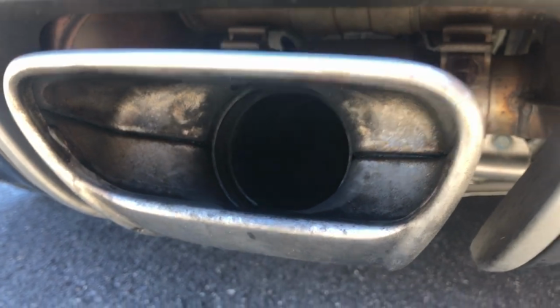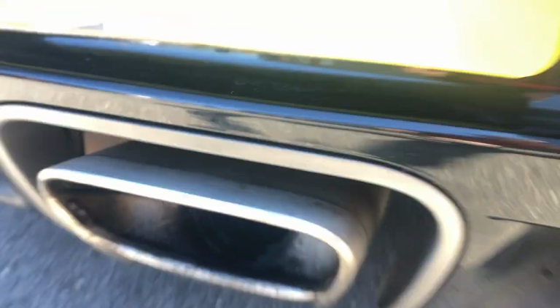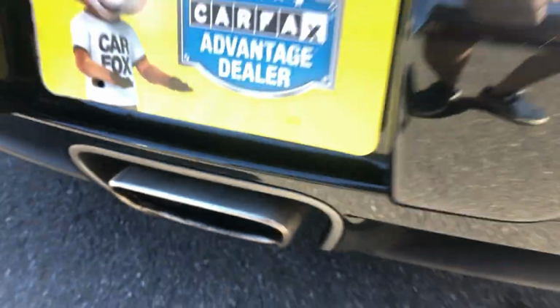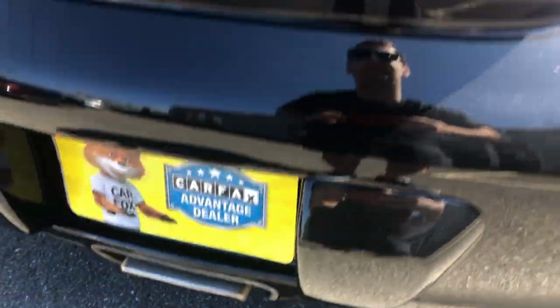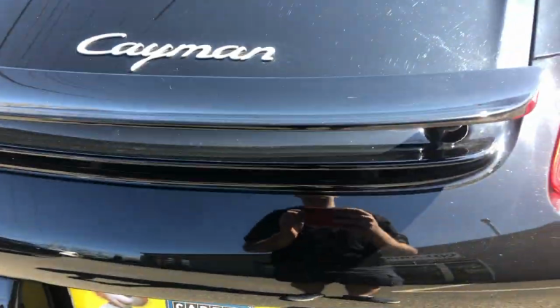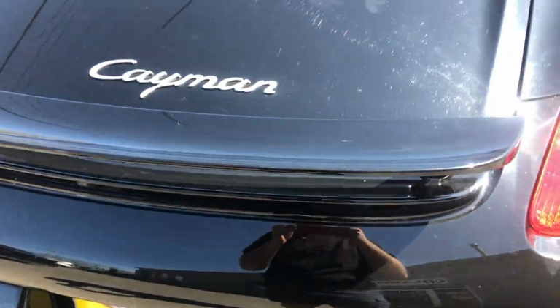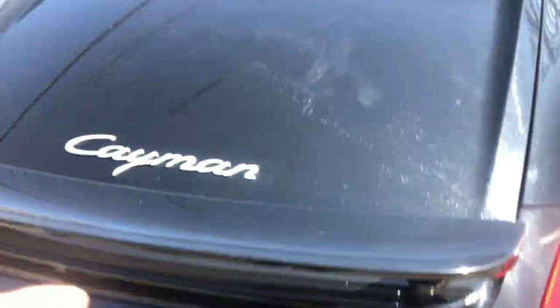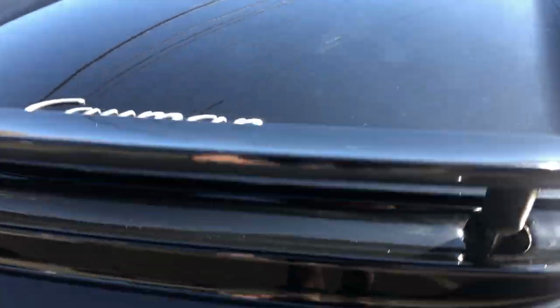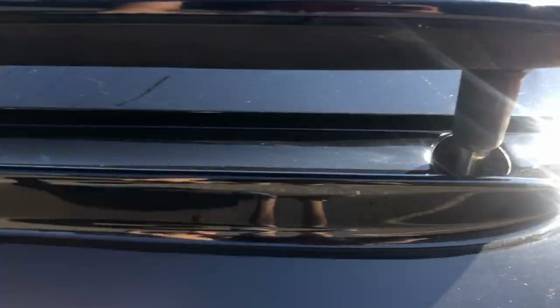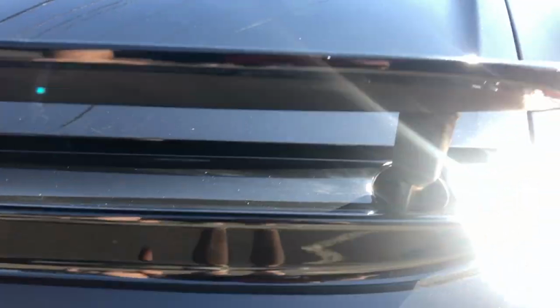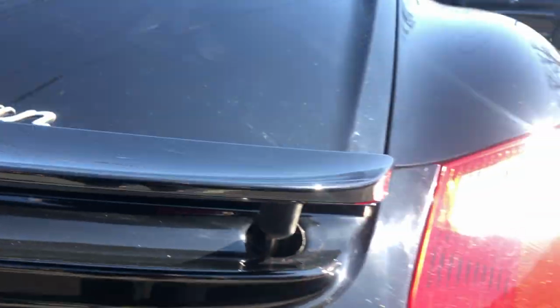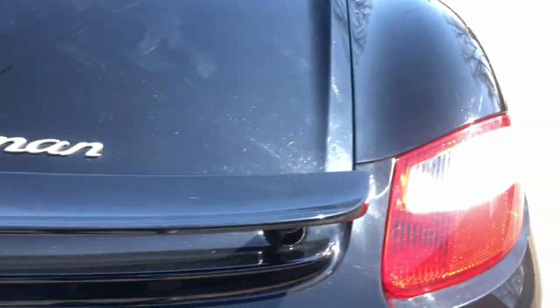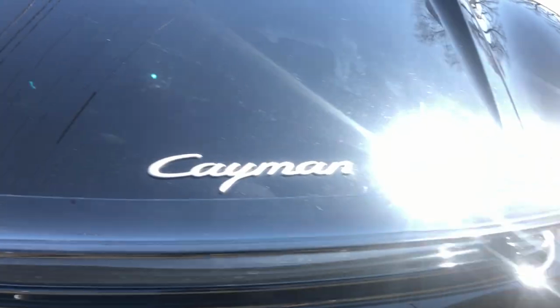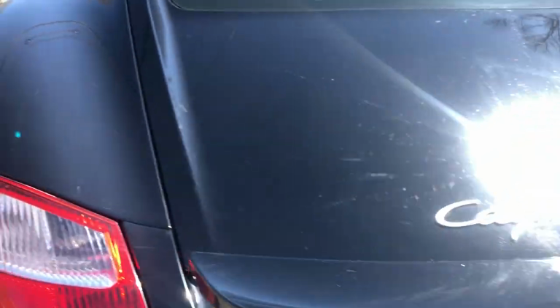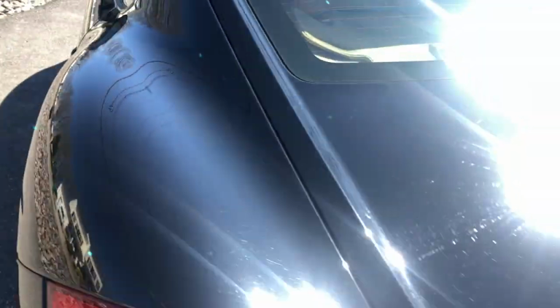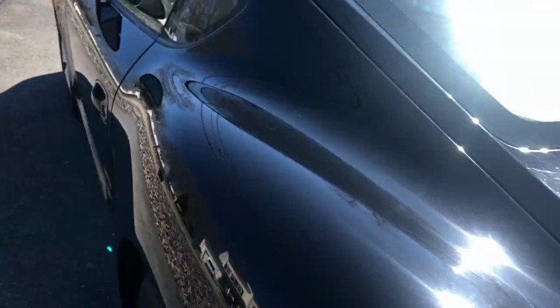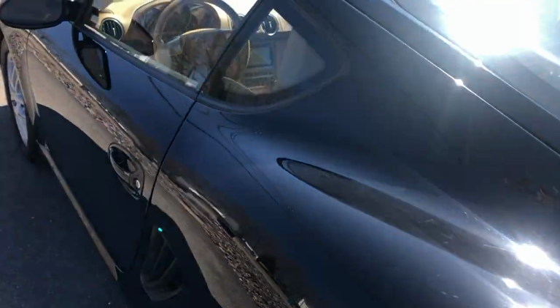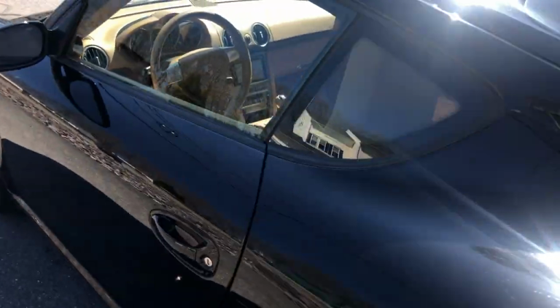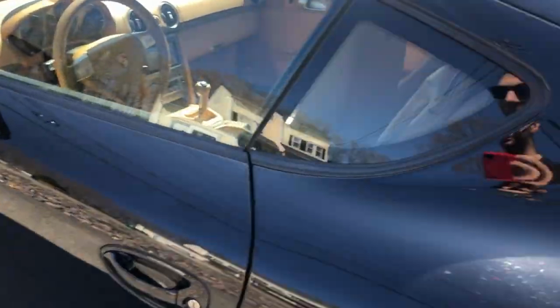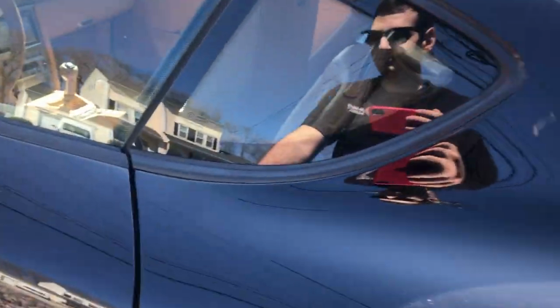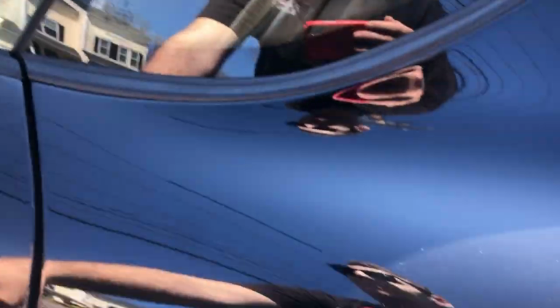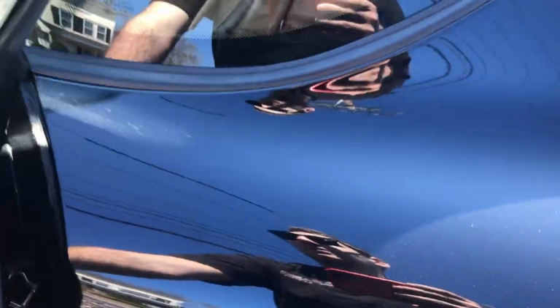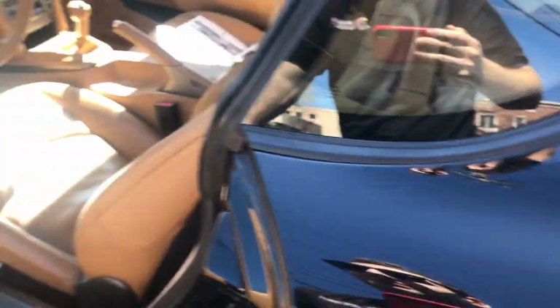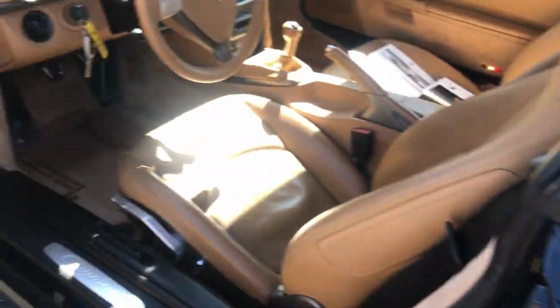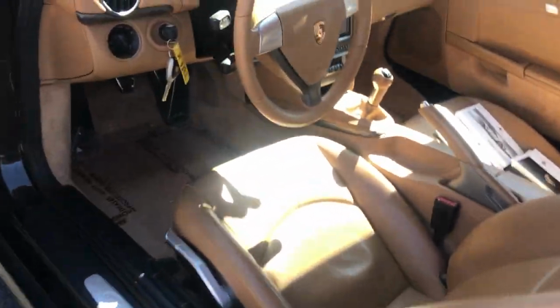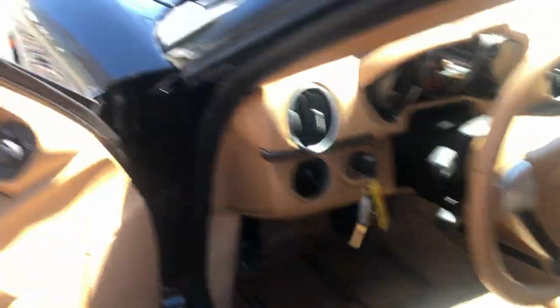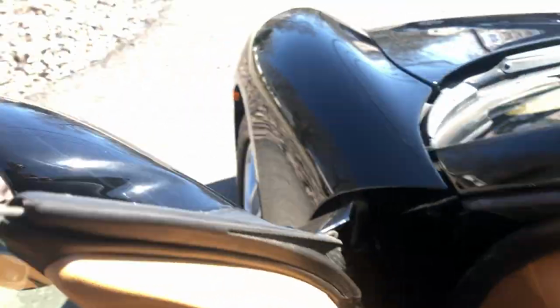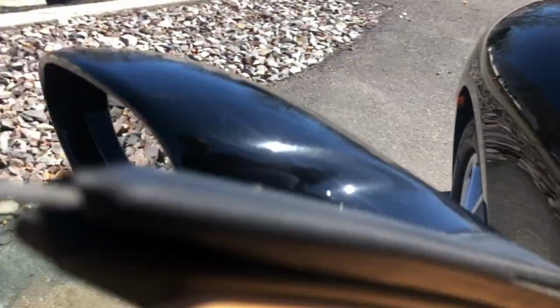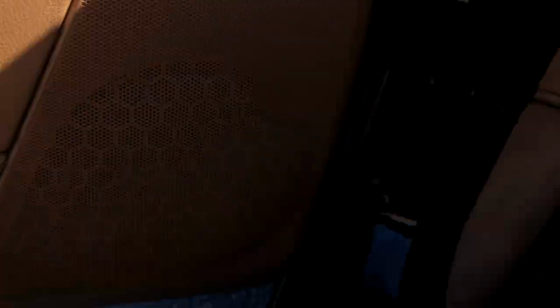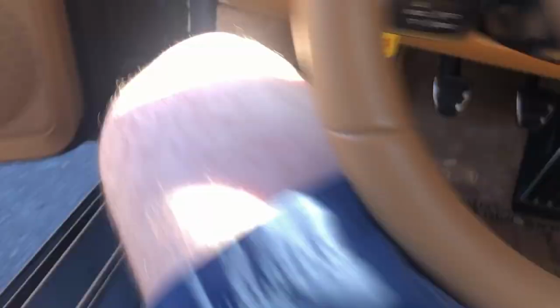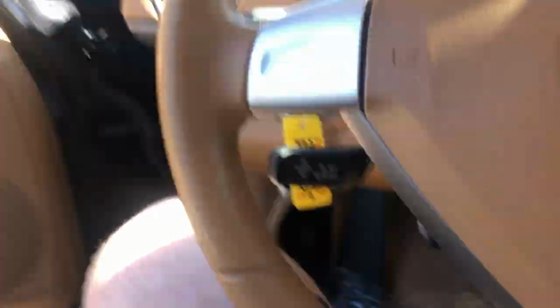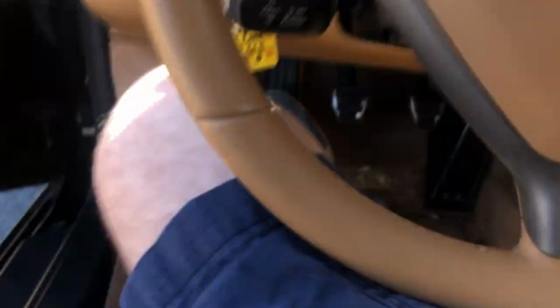Oh my god, it sounds amazing. And the spoiler can go up and down — it's adjustable. Let's take a look at that. I got the AC blasting in here; it's nice and cool.